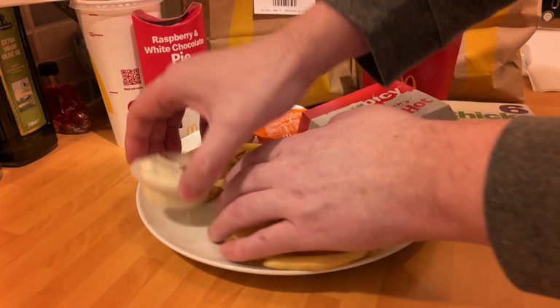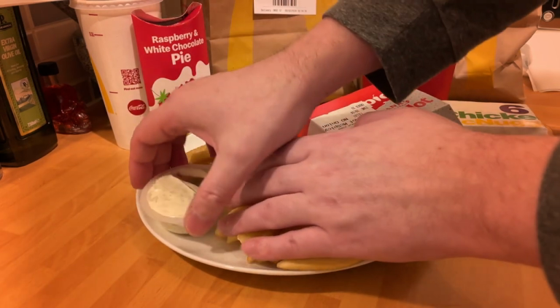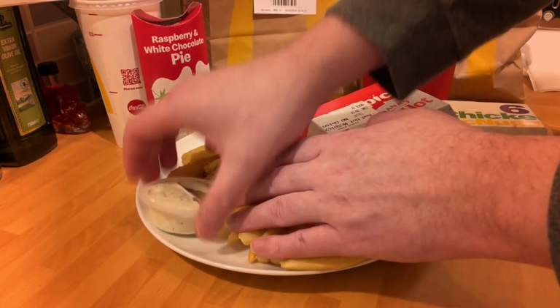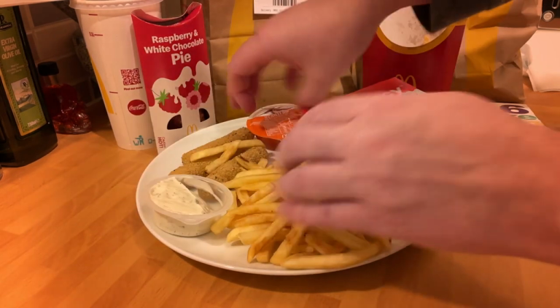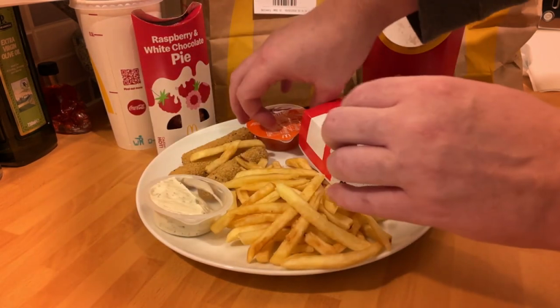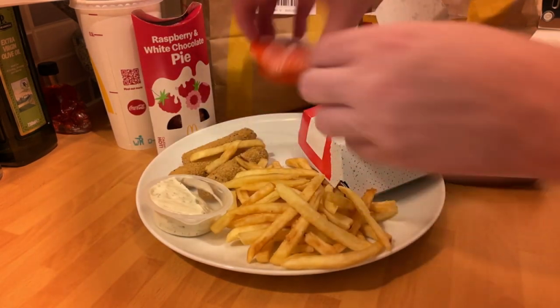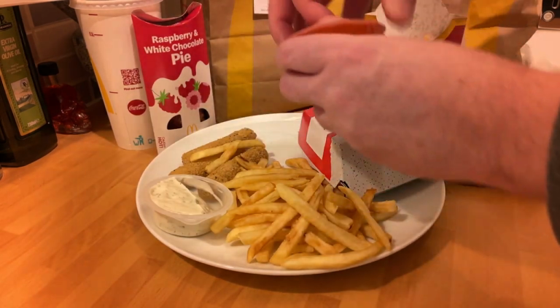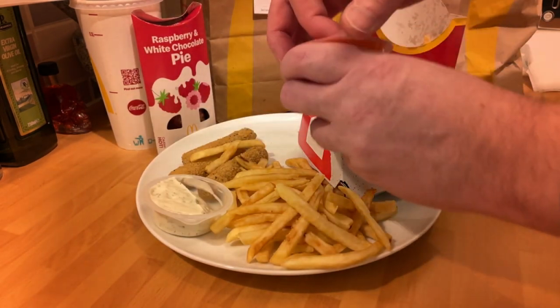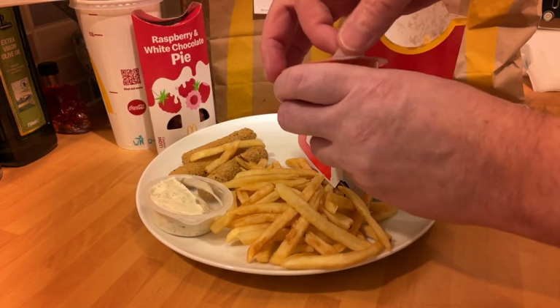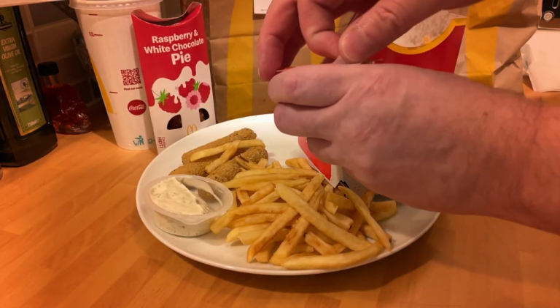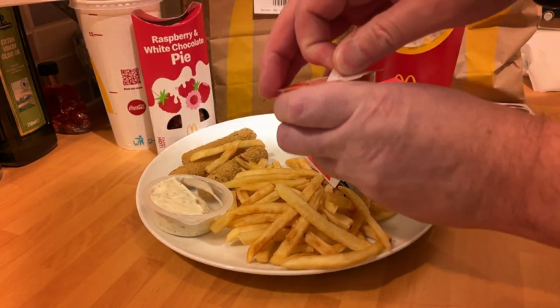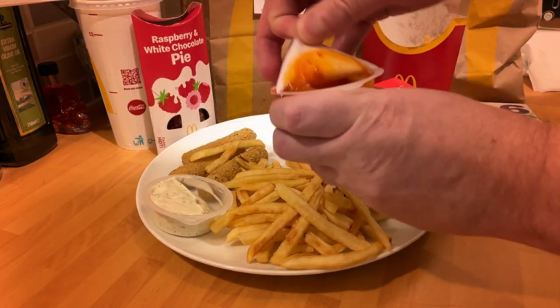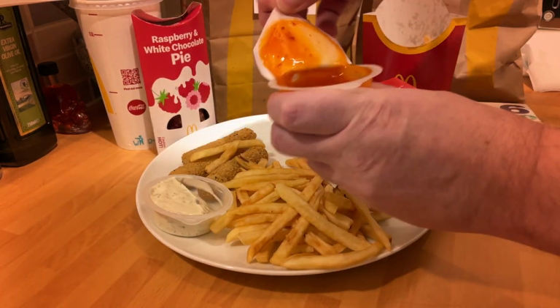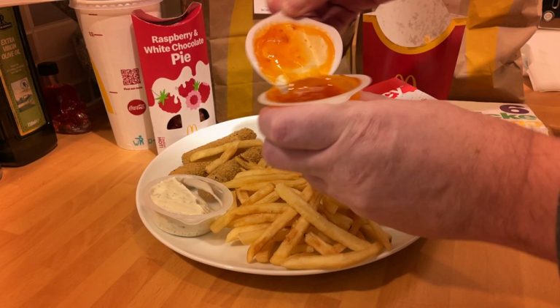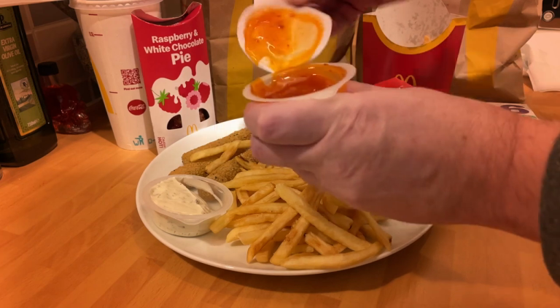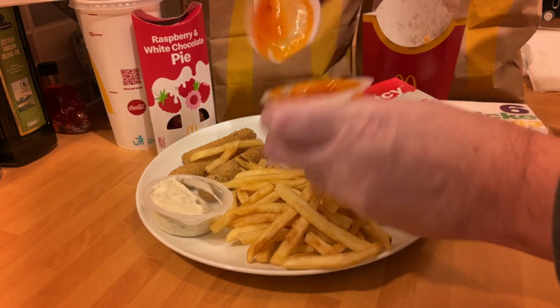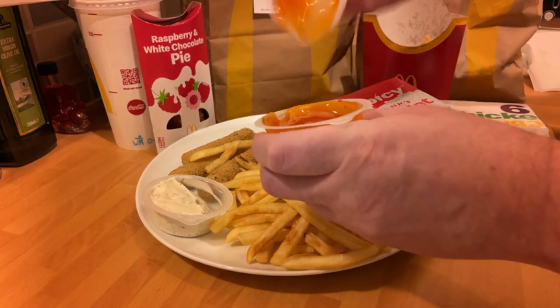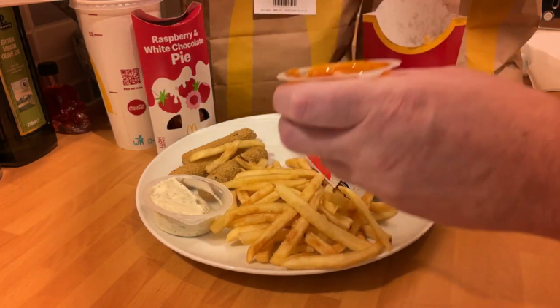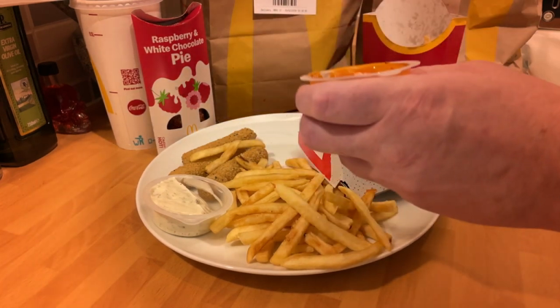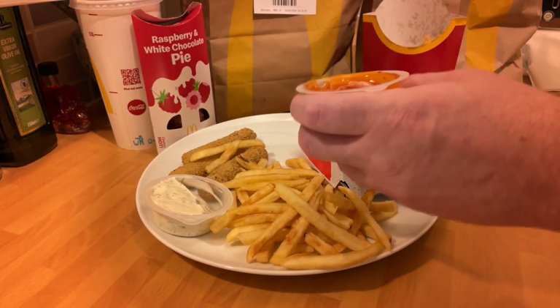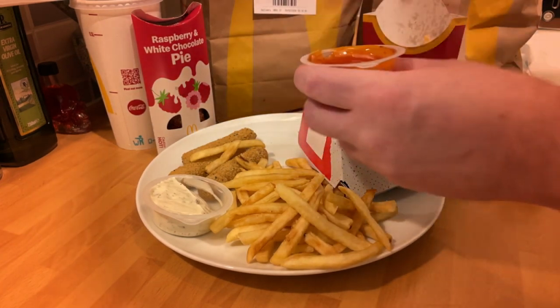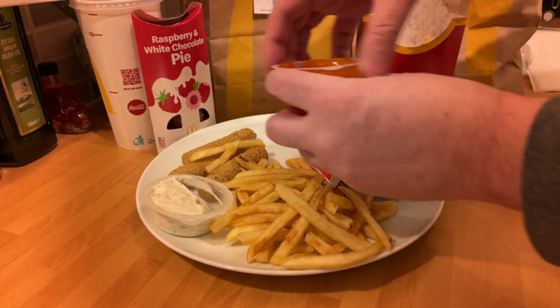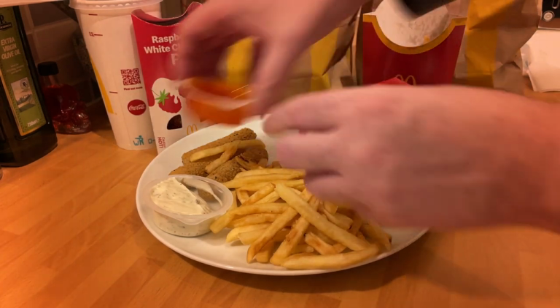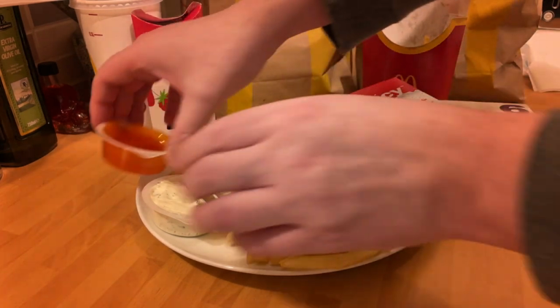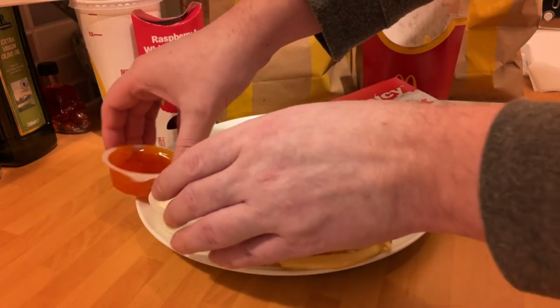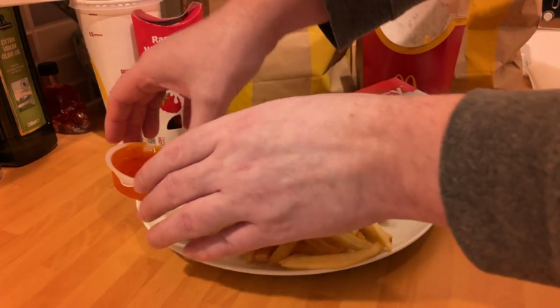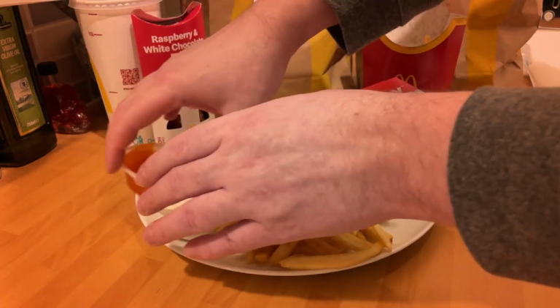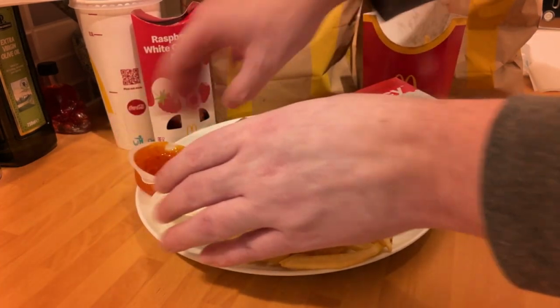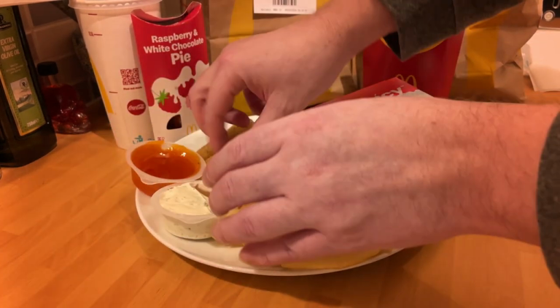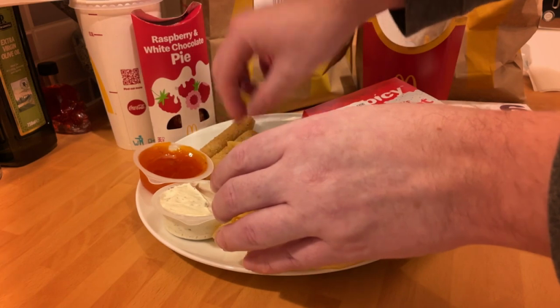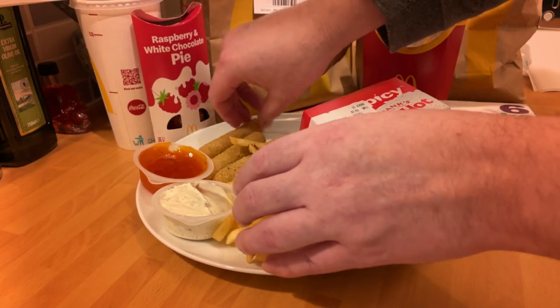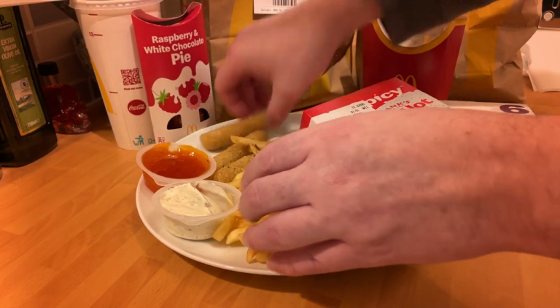So McDonald's this week, with the release of their new items — mainly the McSpicy as the burger — and the Big Taste is back as well. I thought we'd just do a review on these. So first of all, mozzarella sticks, and they are good.